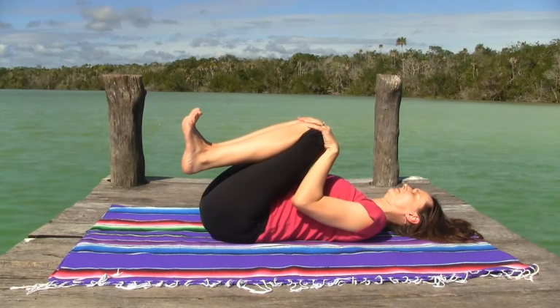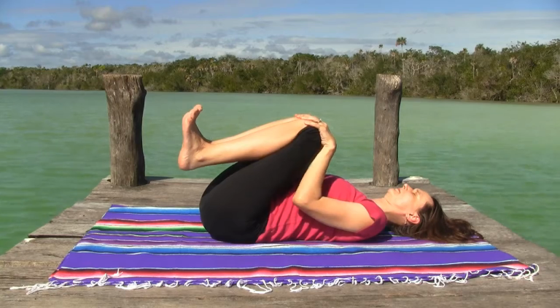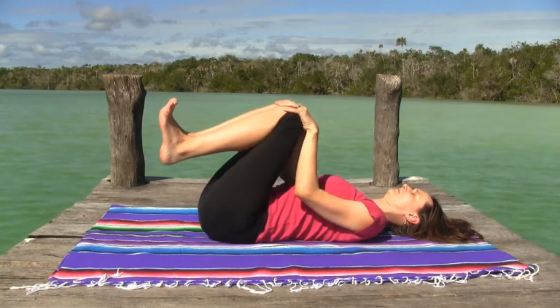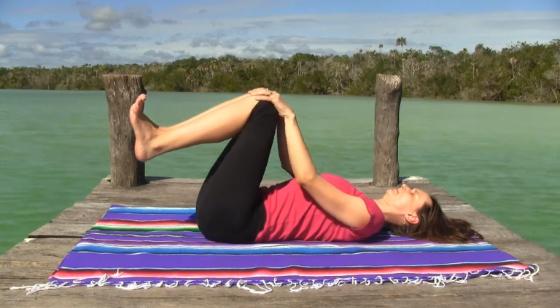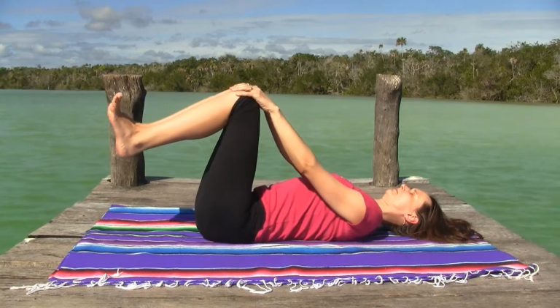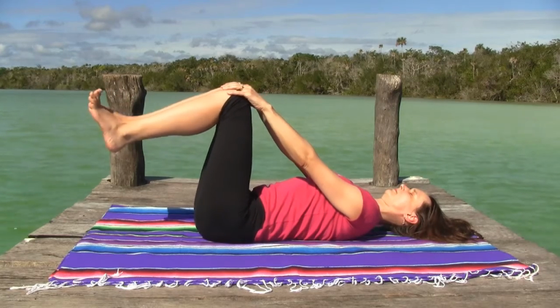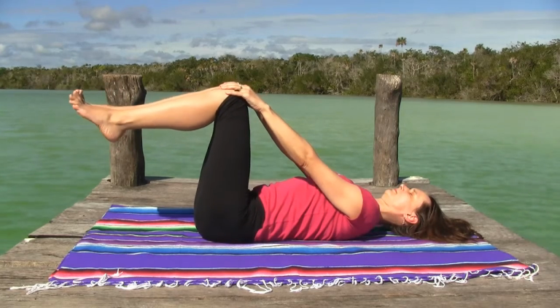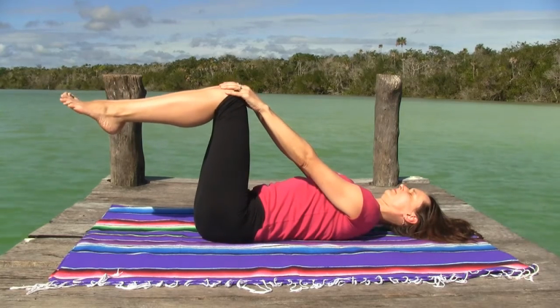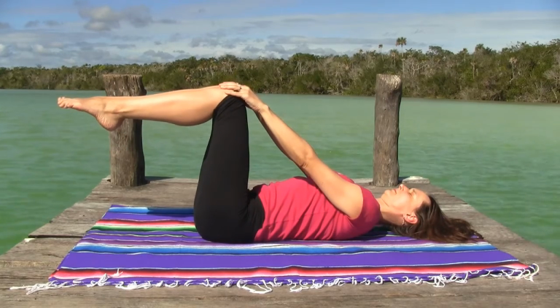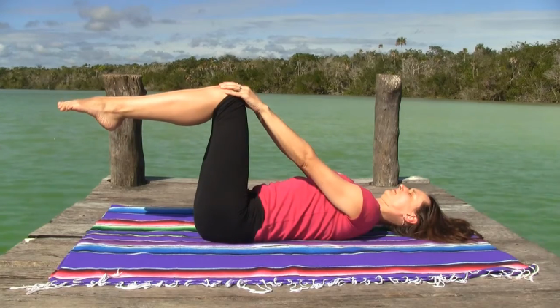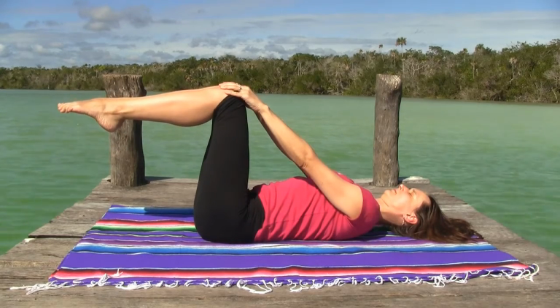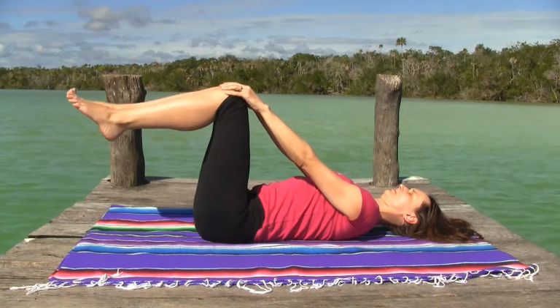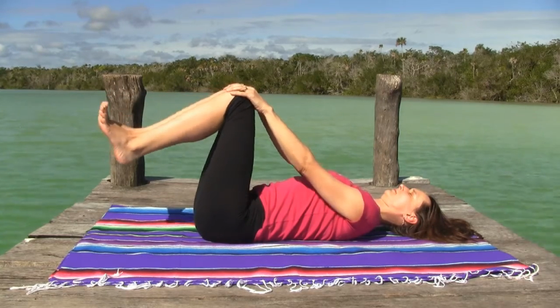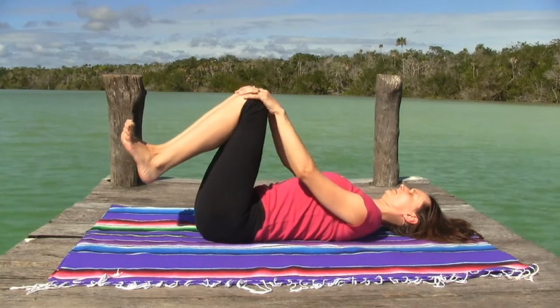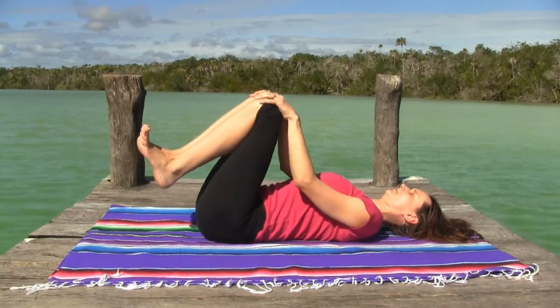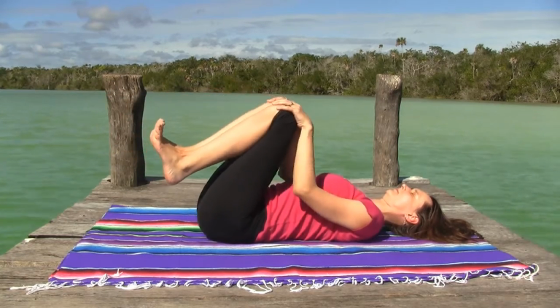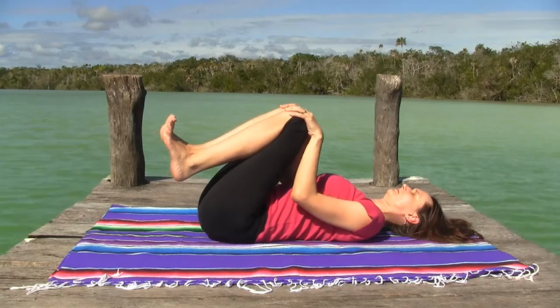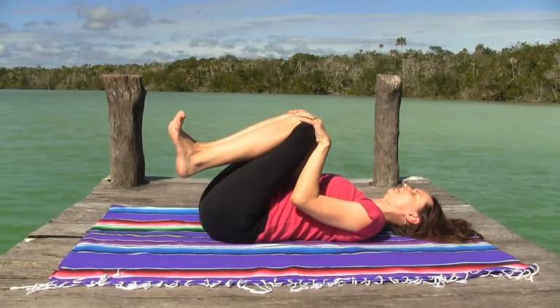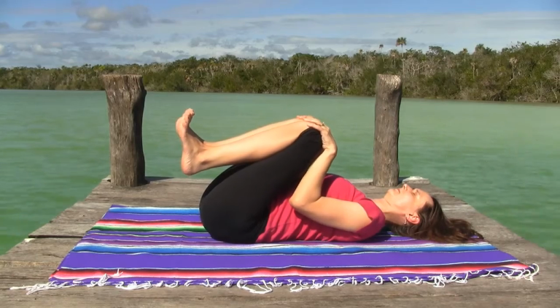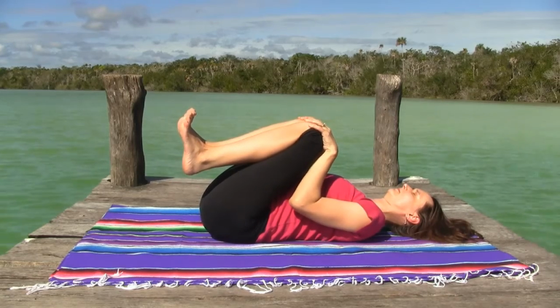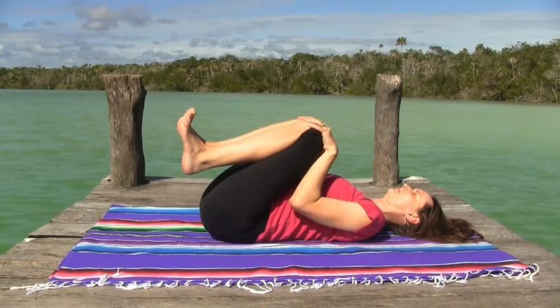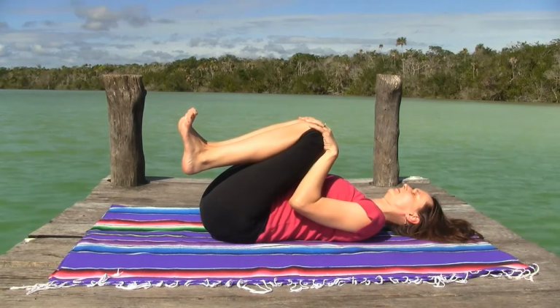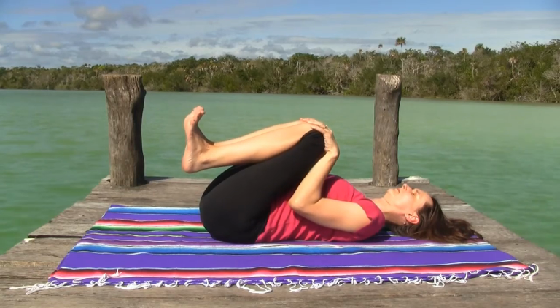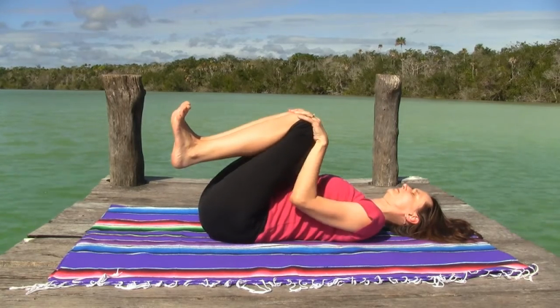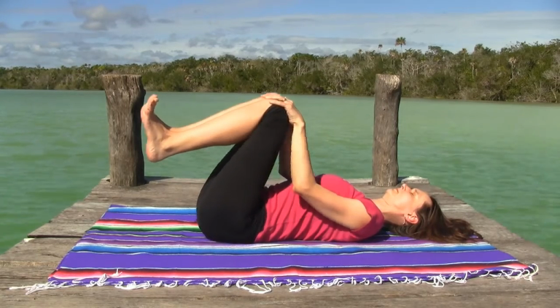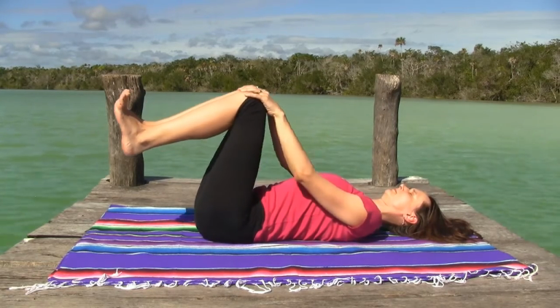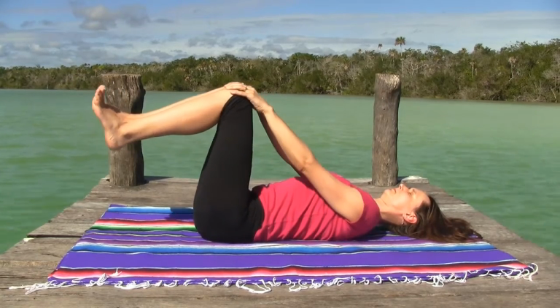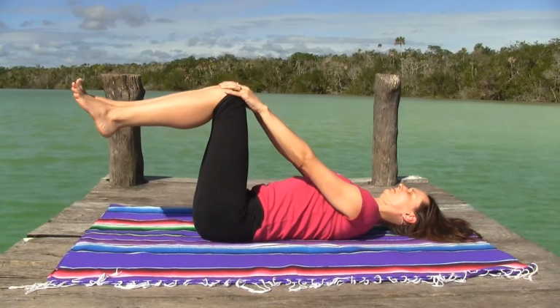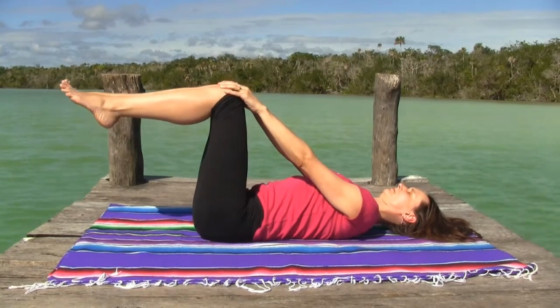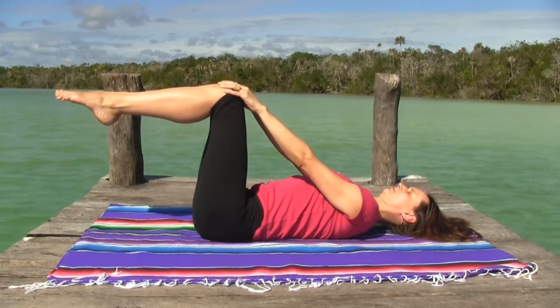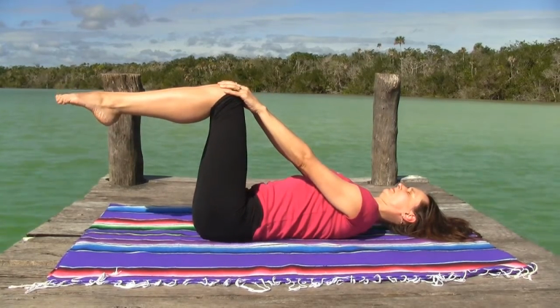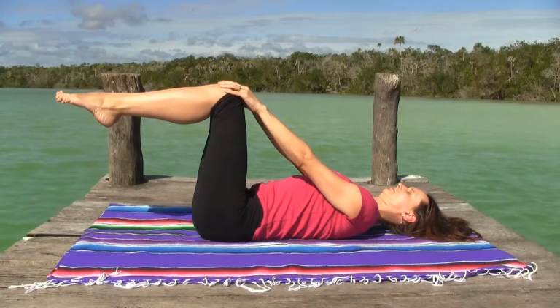Hold on to your knees throughout so your shoulders stay relaxed. Avoid any unnecessary tension in the face or jaw. Do this a few times.